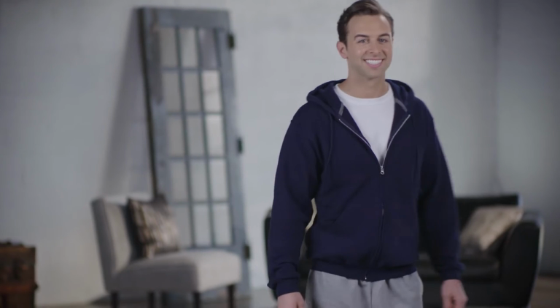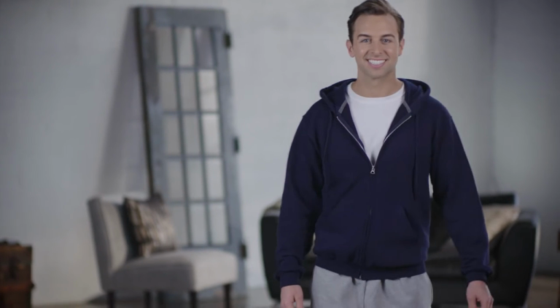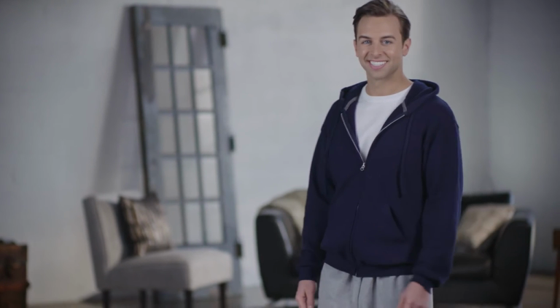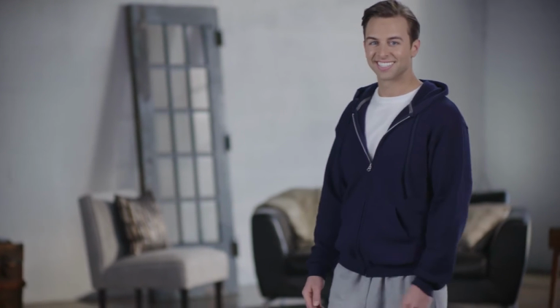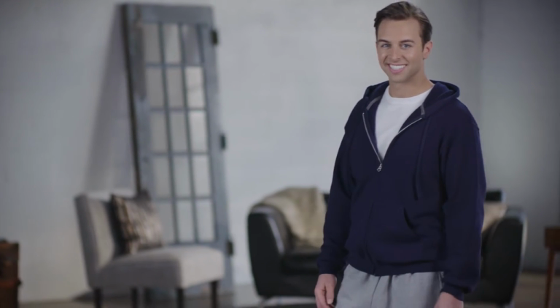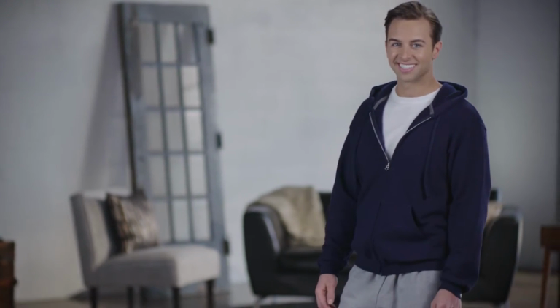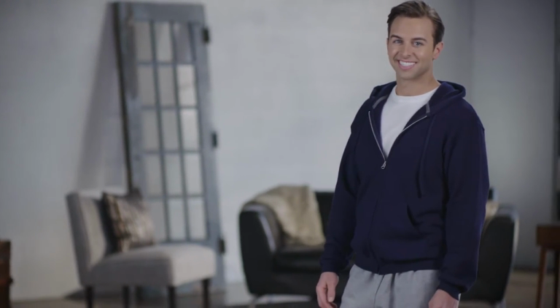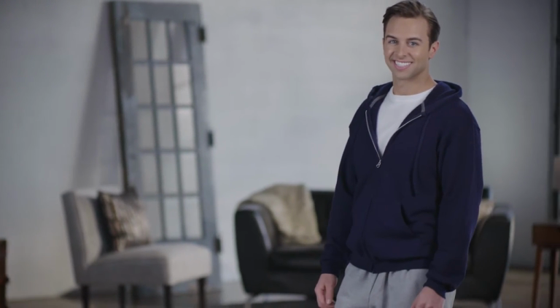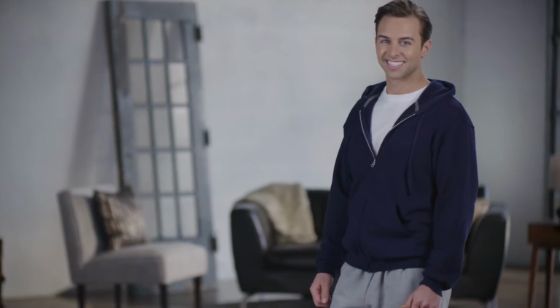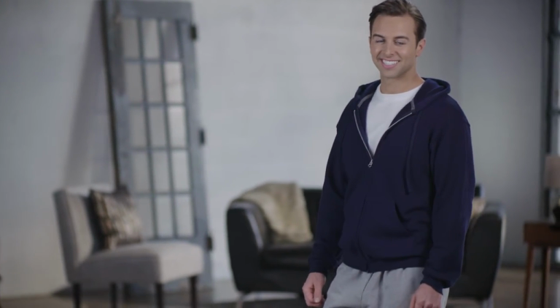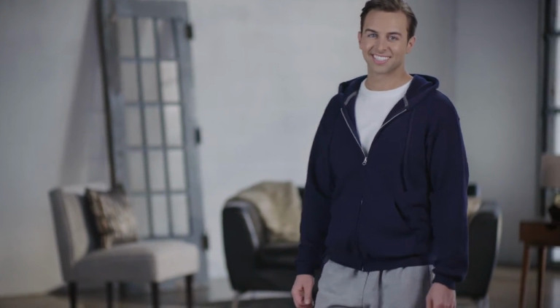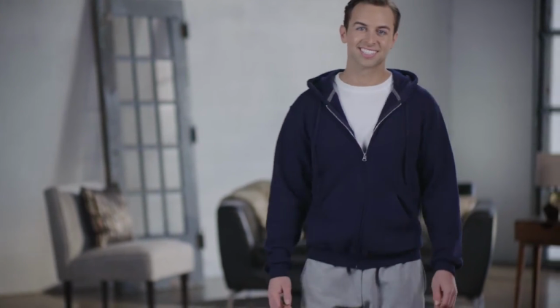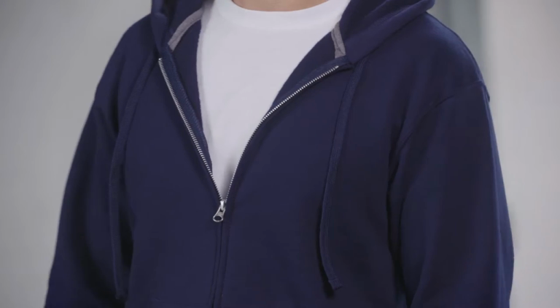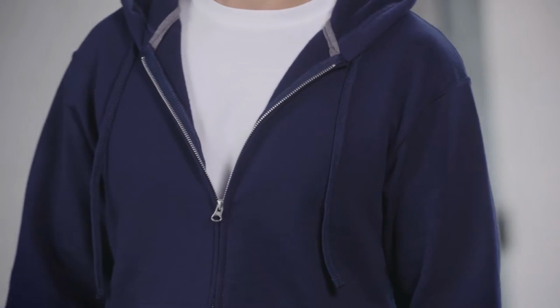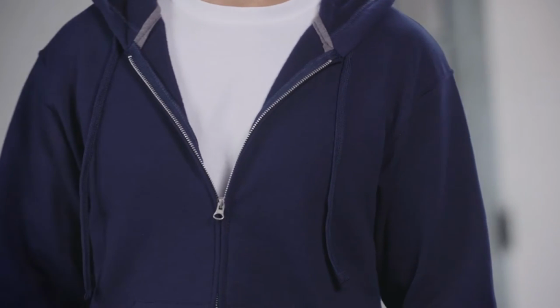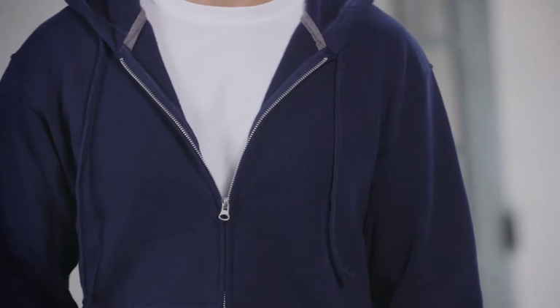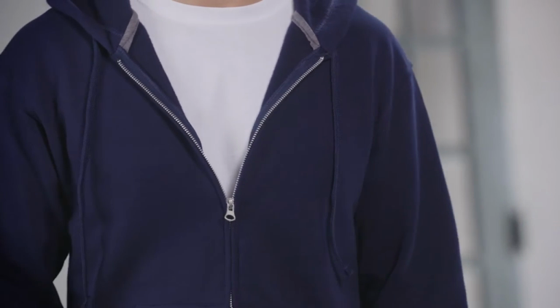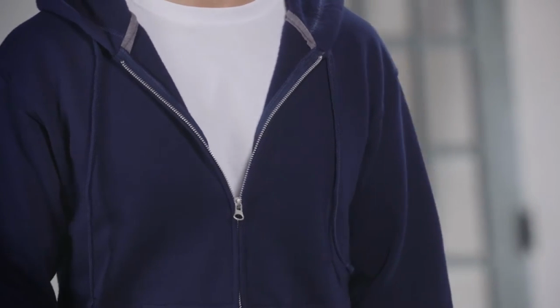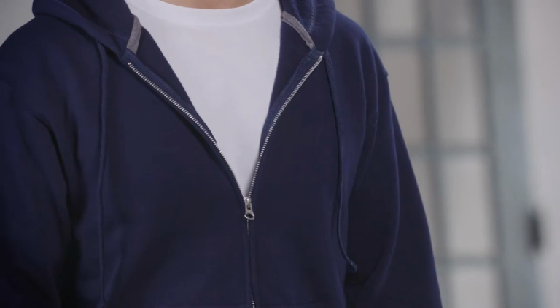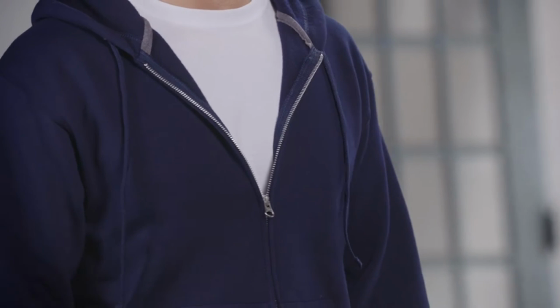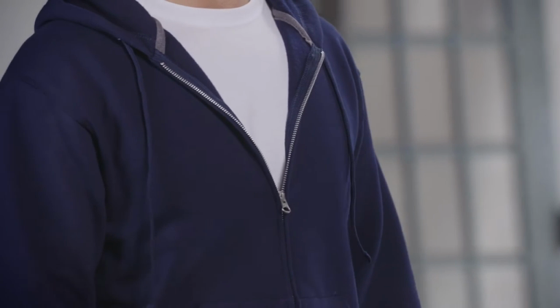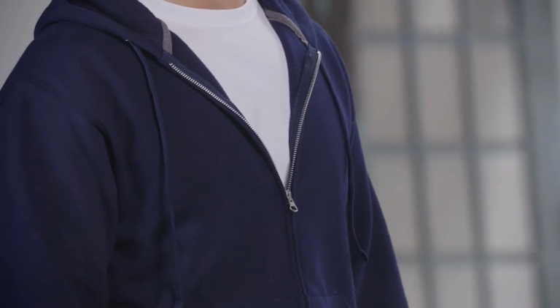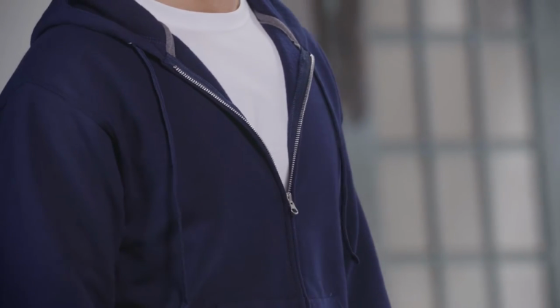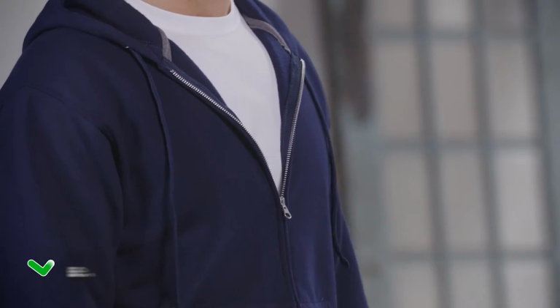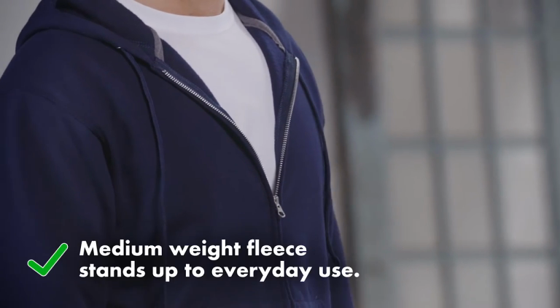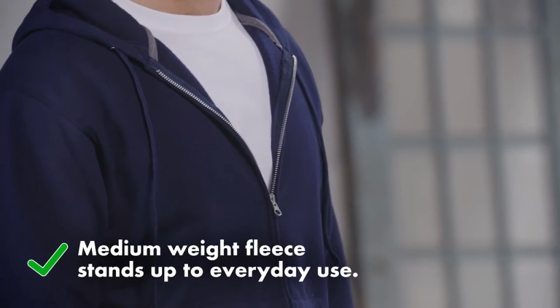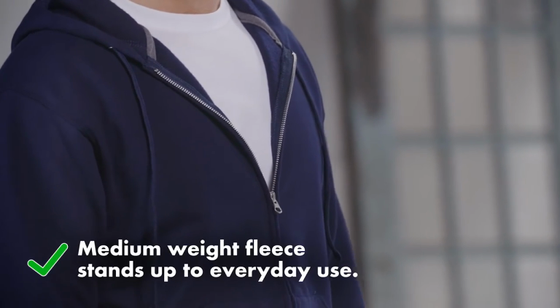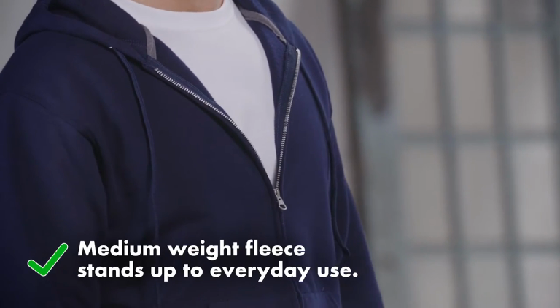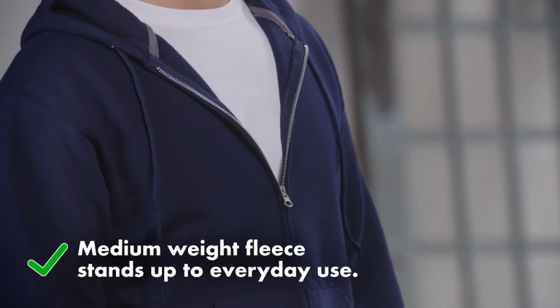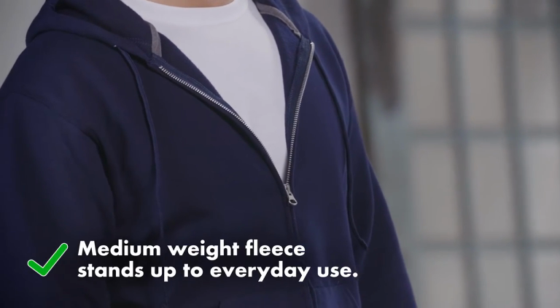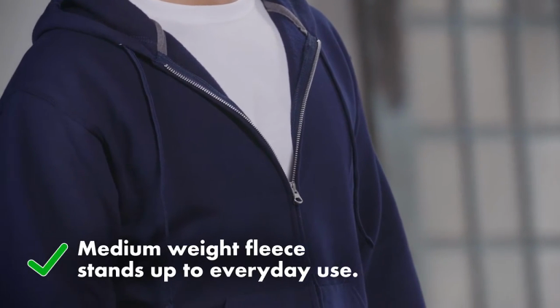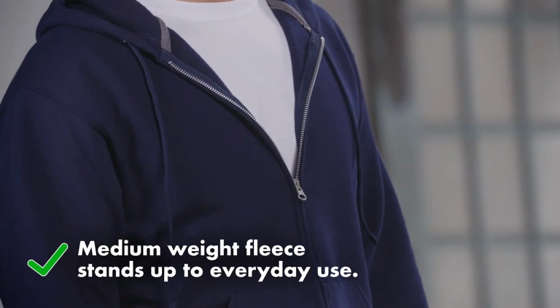Wash after wash, your hoodie should still look and feel like, well, you're a hoodie. At Fruit of the Loom, we start with medium weight fleece that stands up to everyday use.